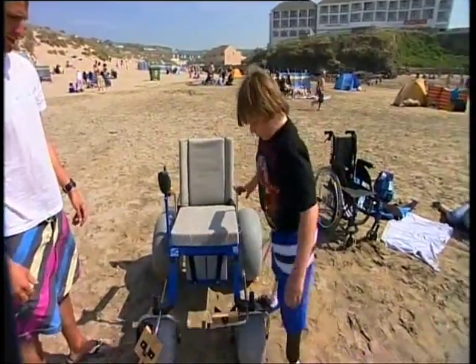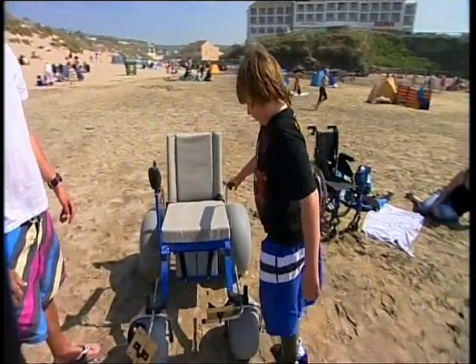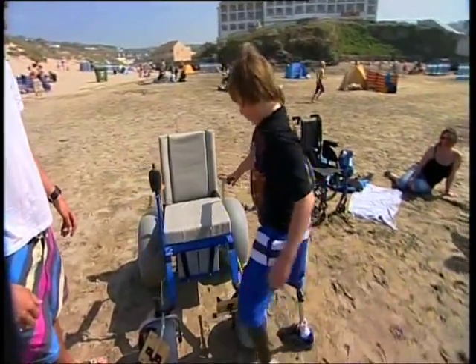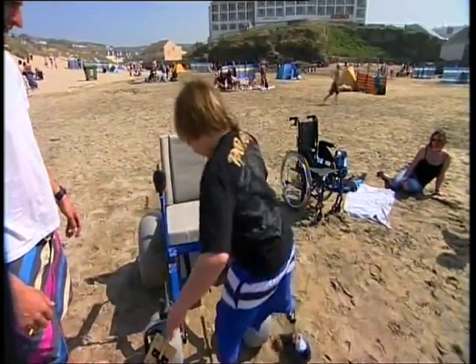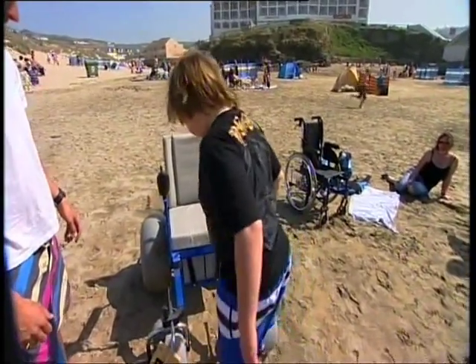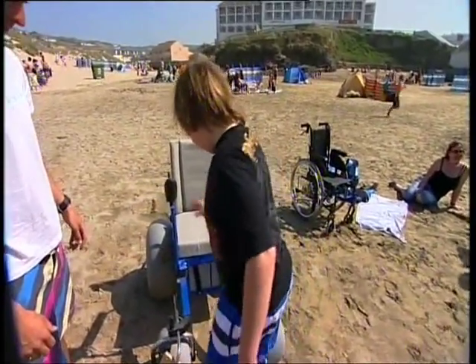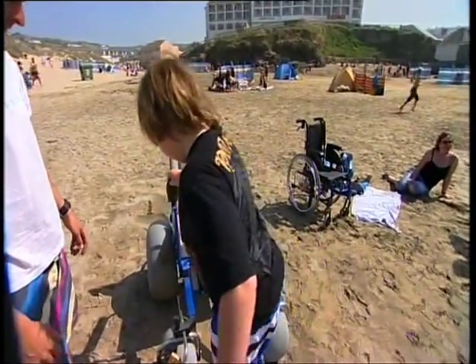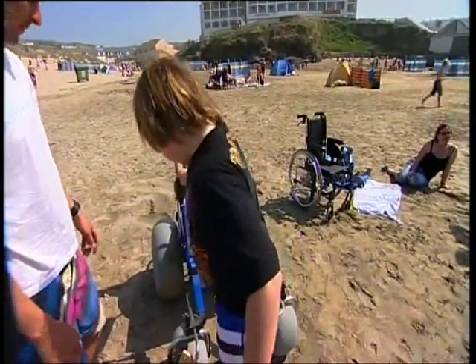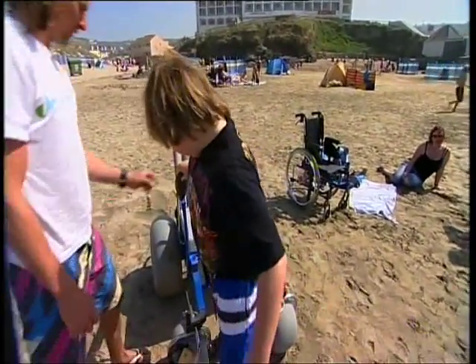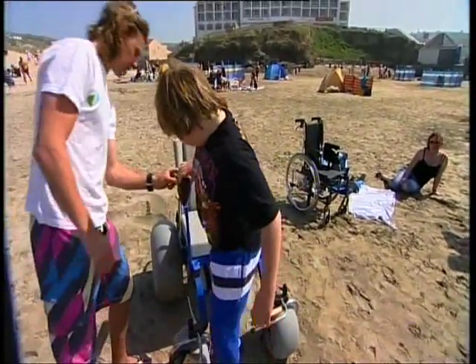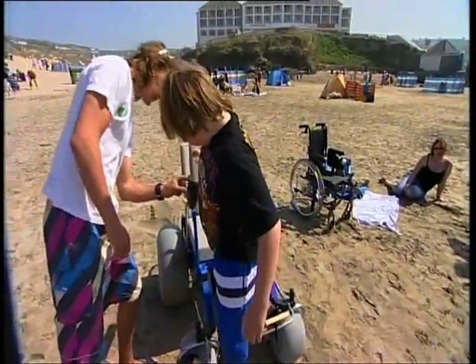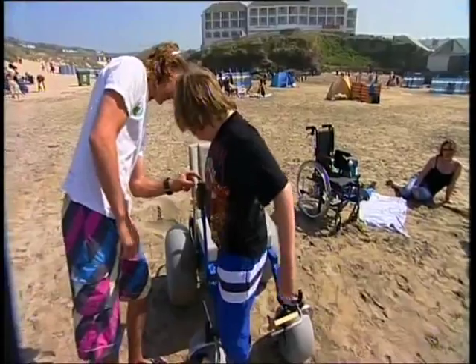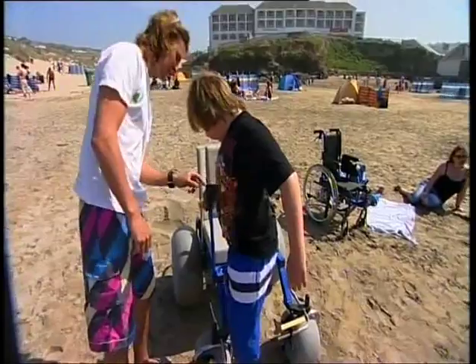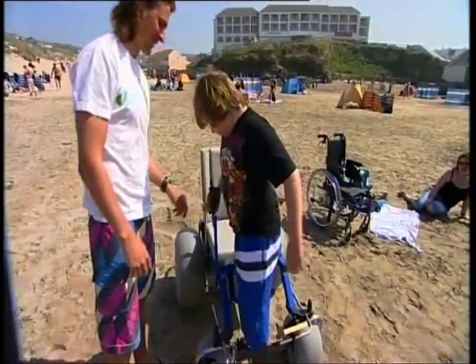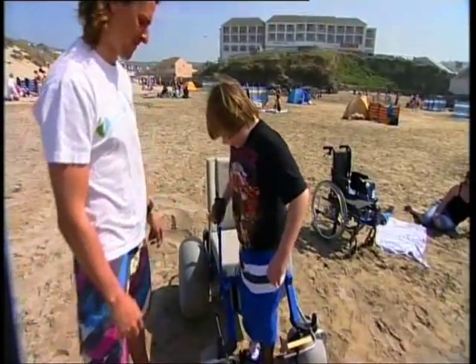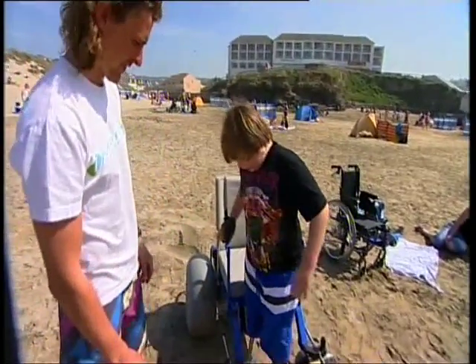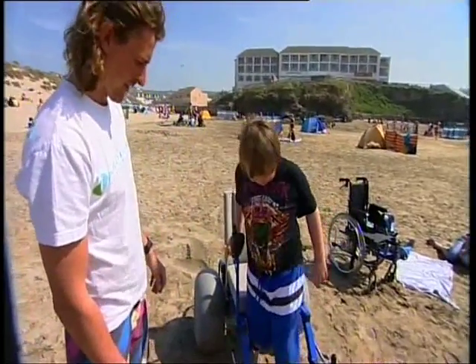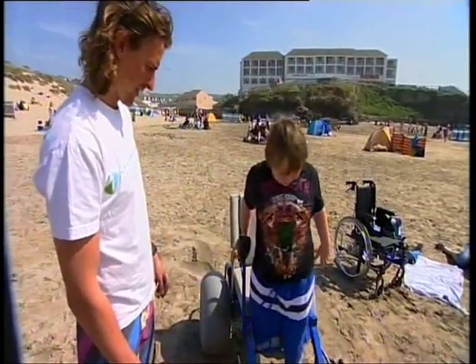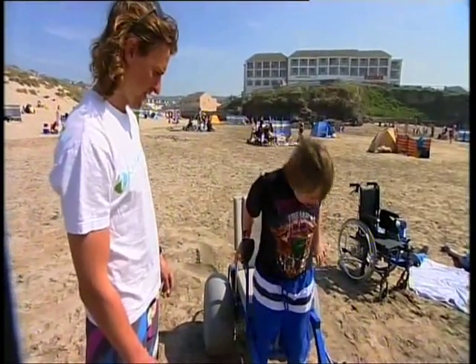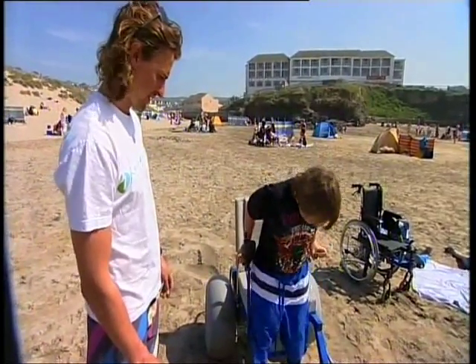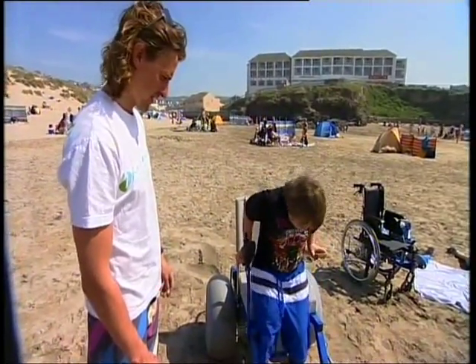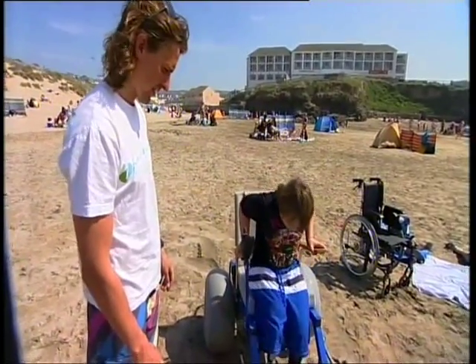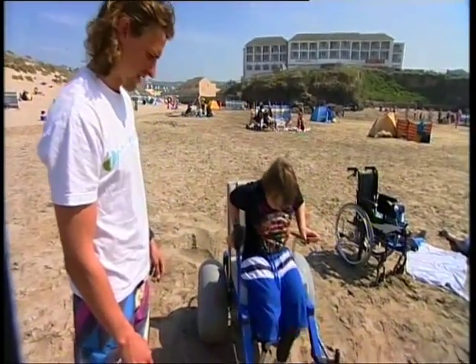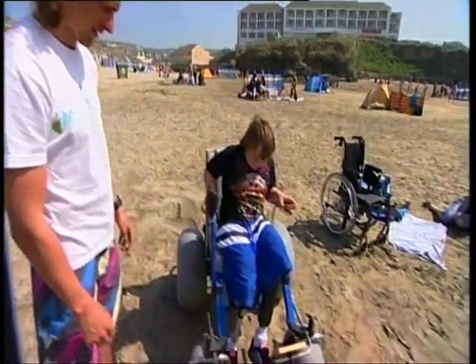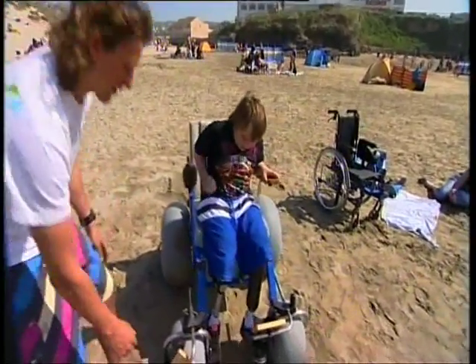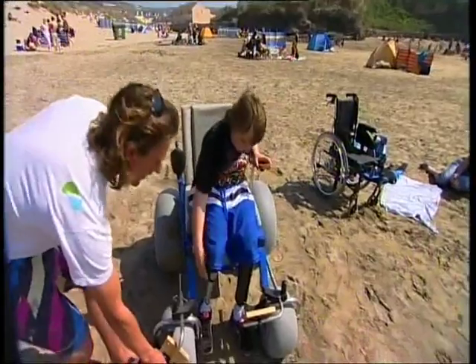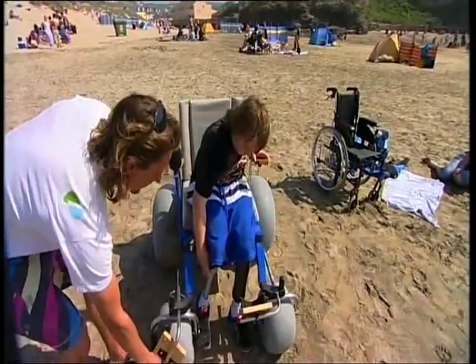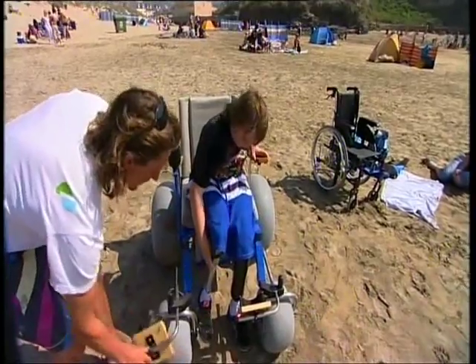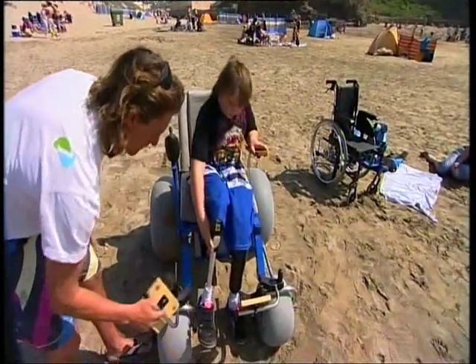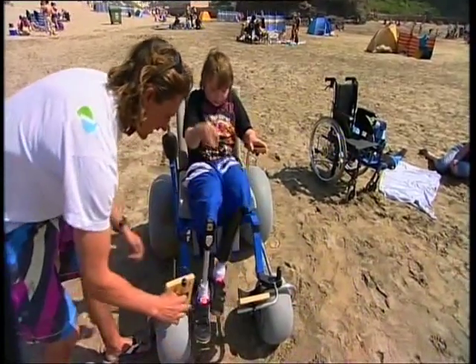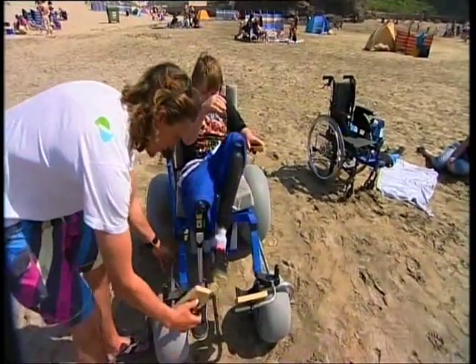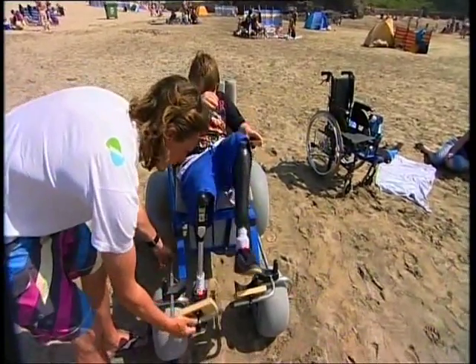Matt Klaus lost both his legs after contracting meningitis as a baby. Despite this, he's a keen surfer and loves the beach. Normally, his family have to push him across the beach, but today he gets to go independent.